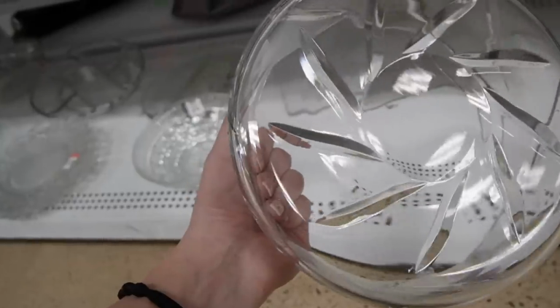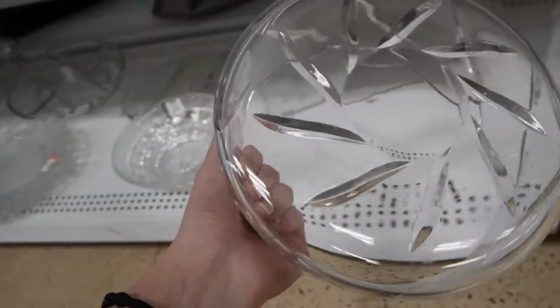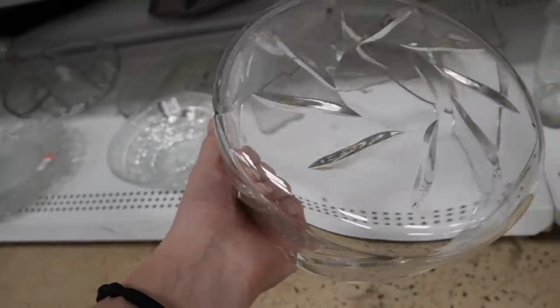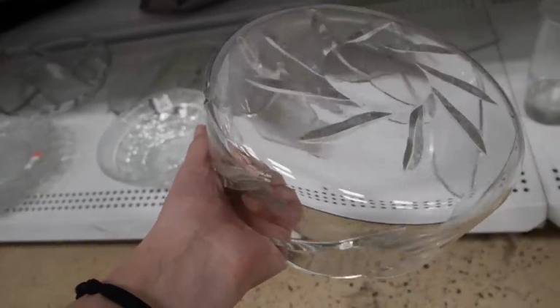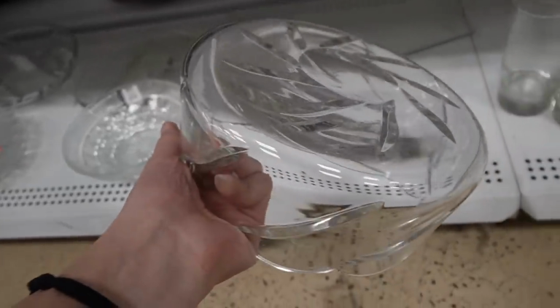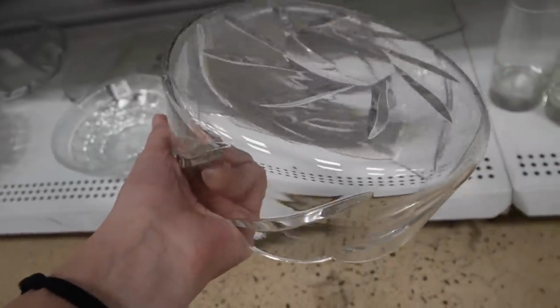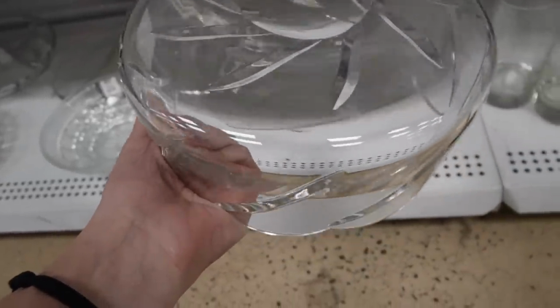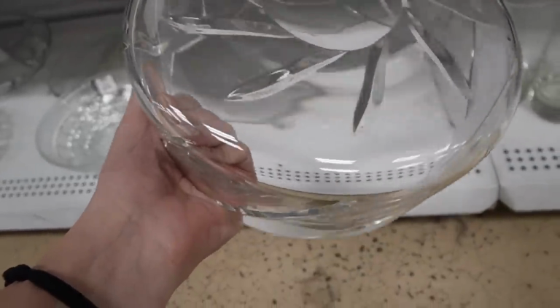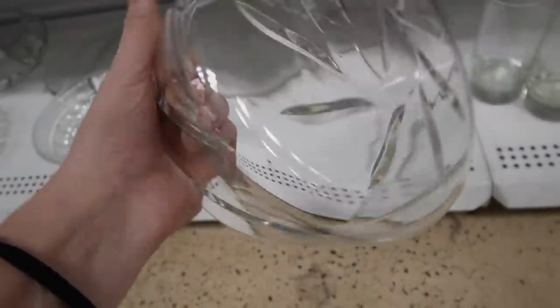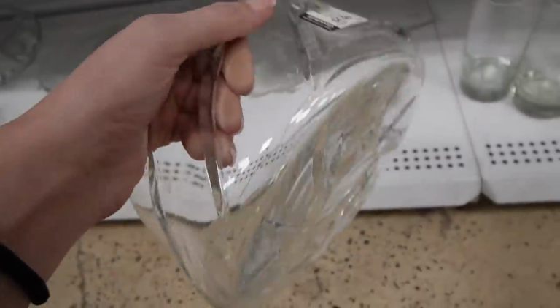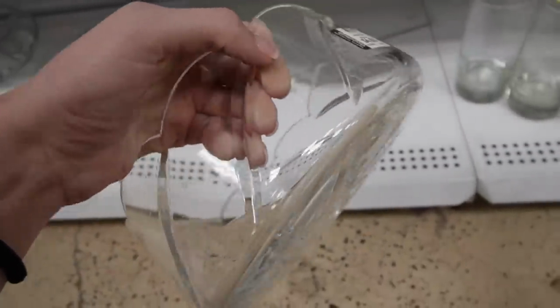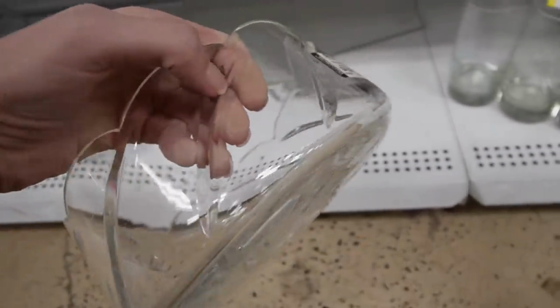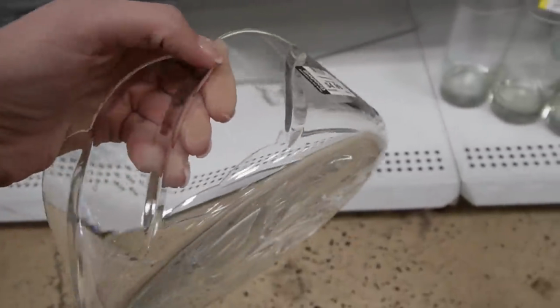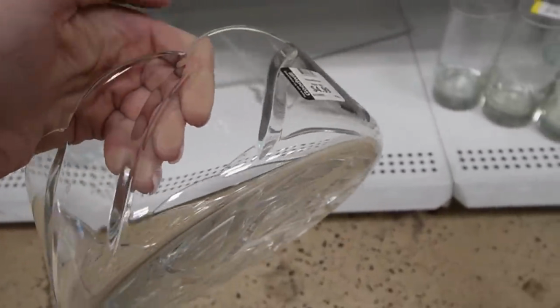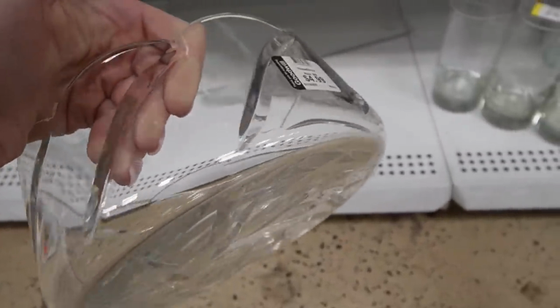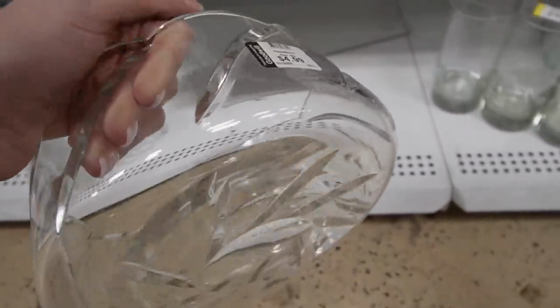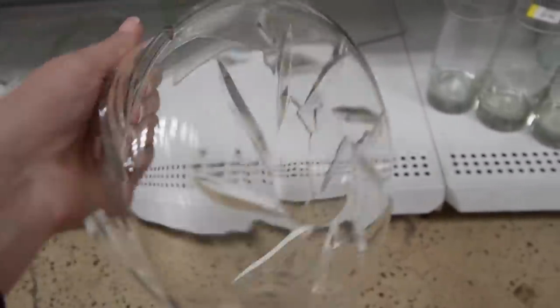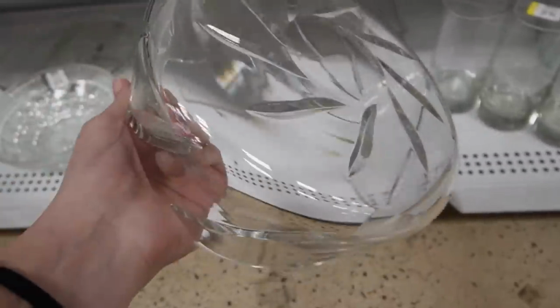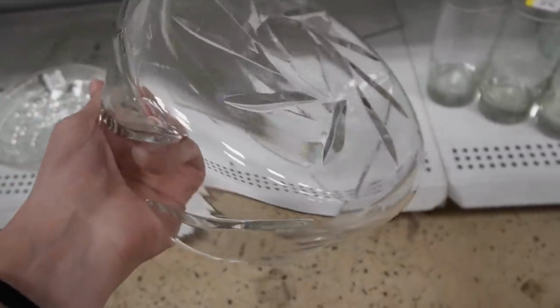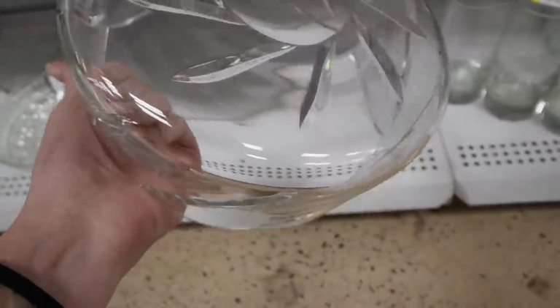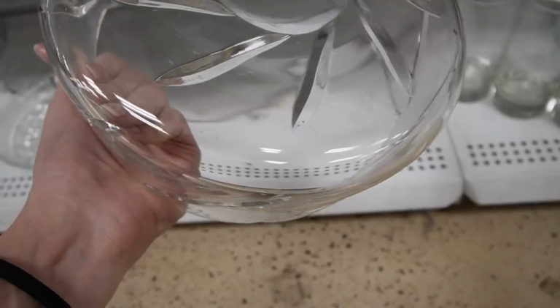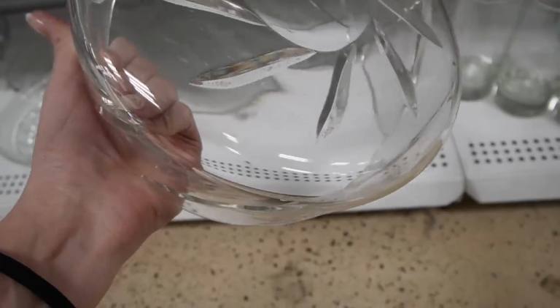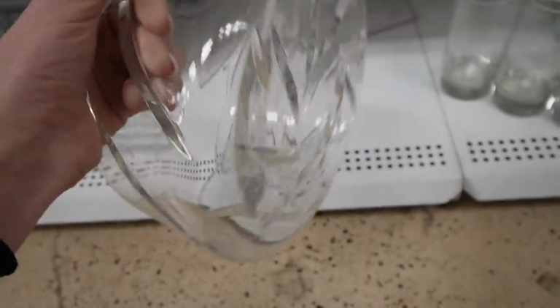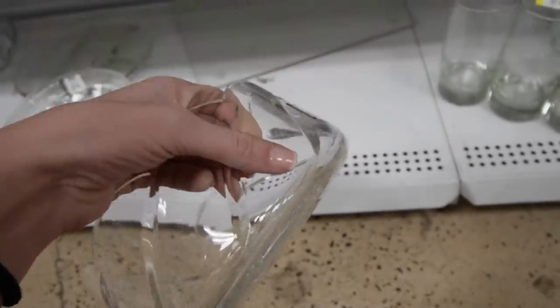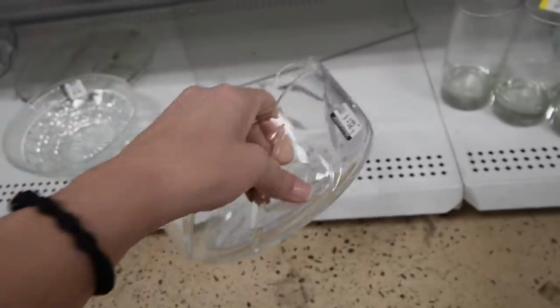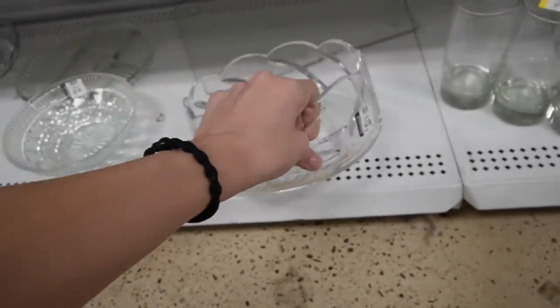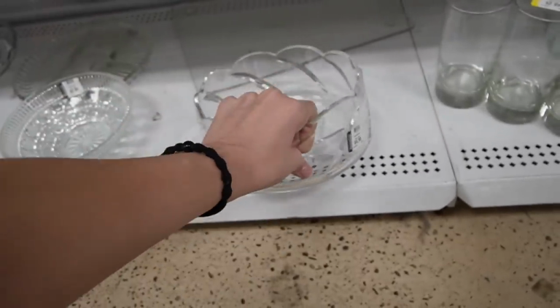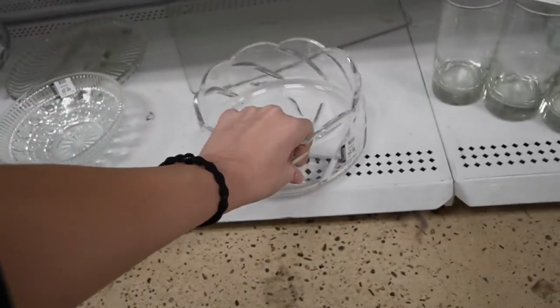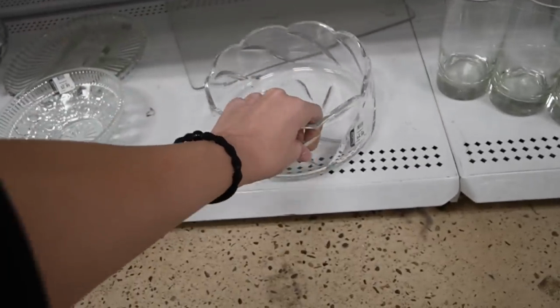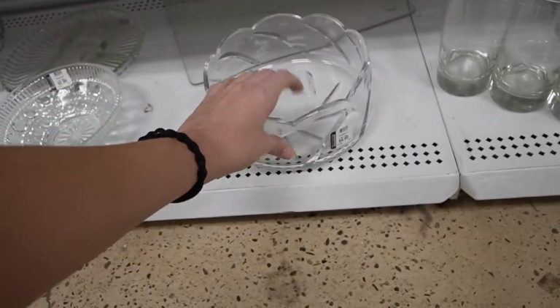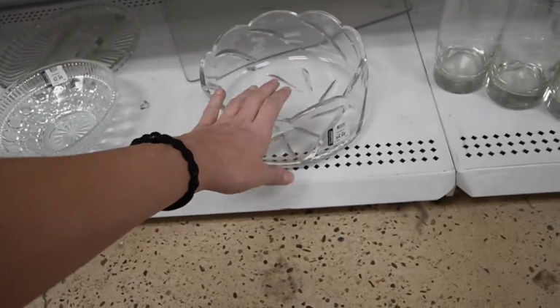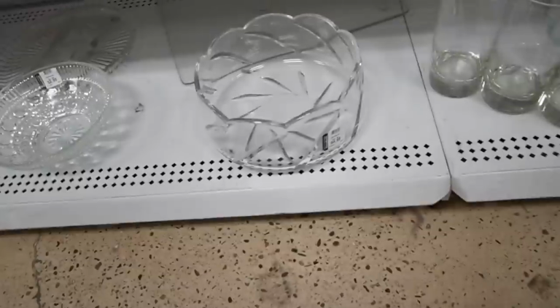This feels like a nice piece. It's very heavy and it's cut glass — not molded. It's $4.99.